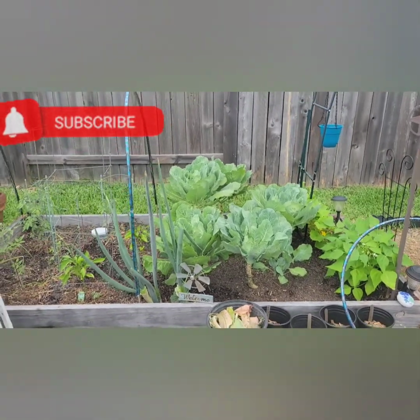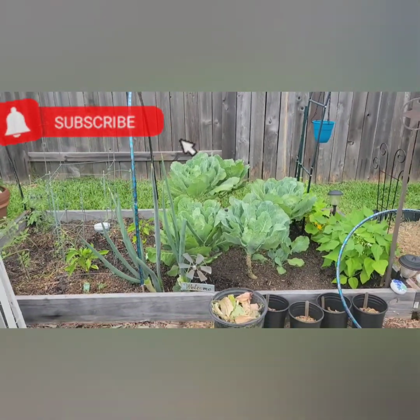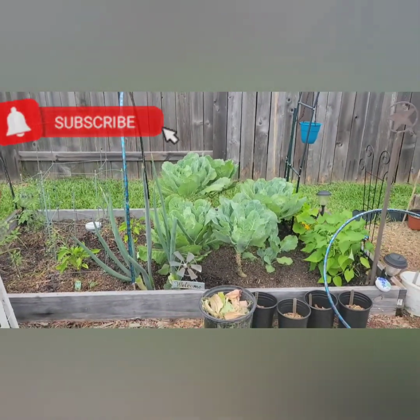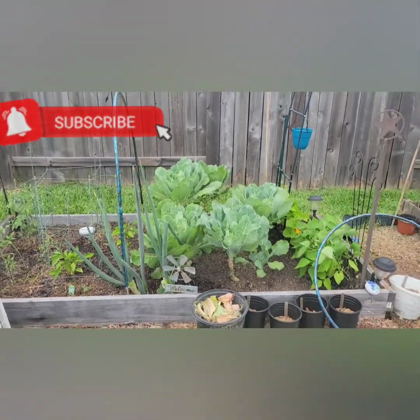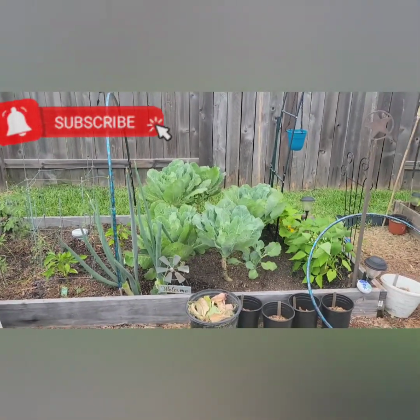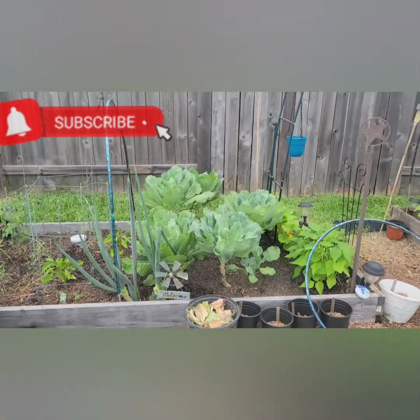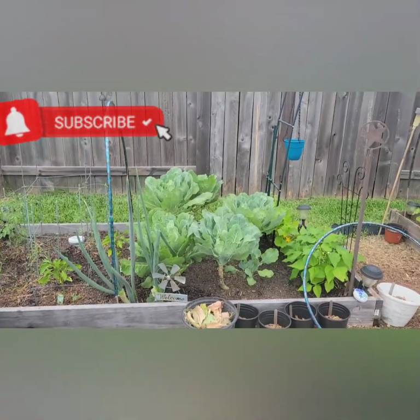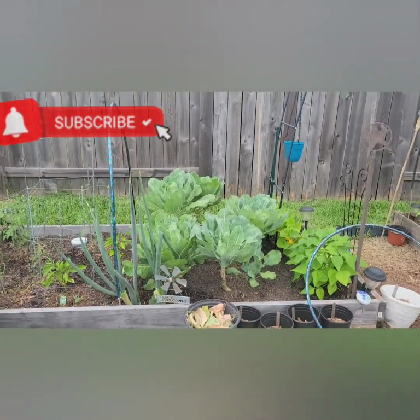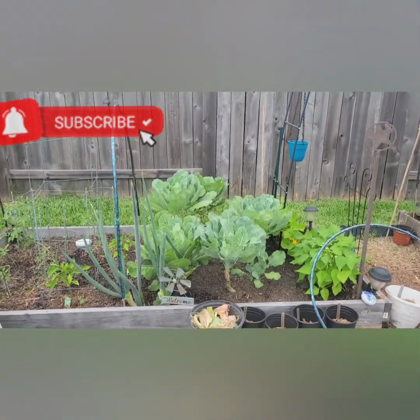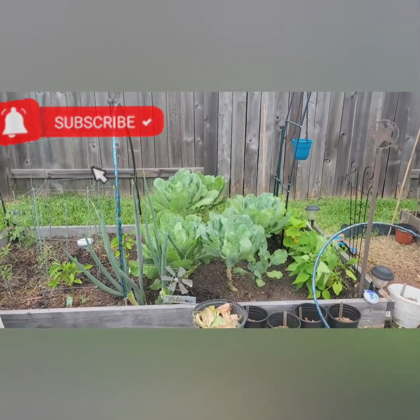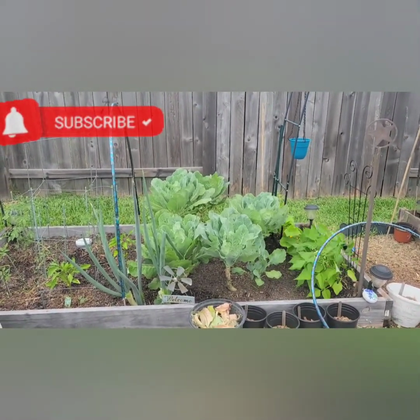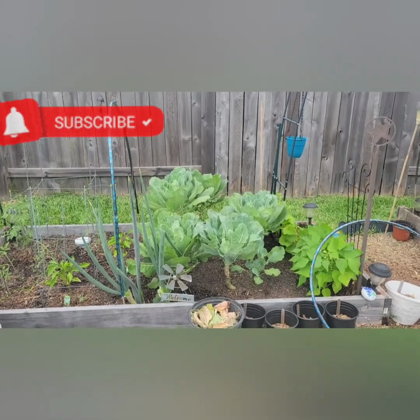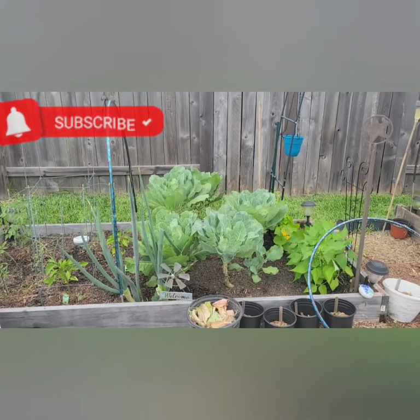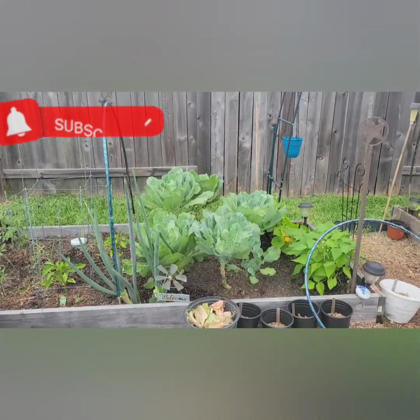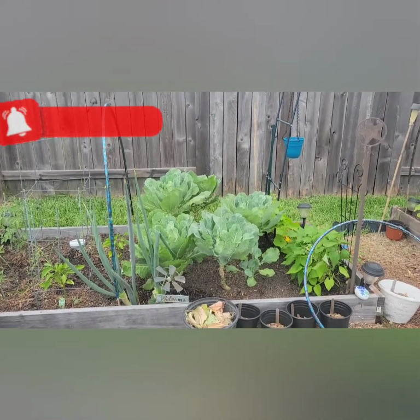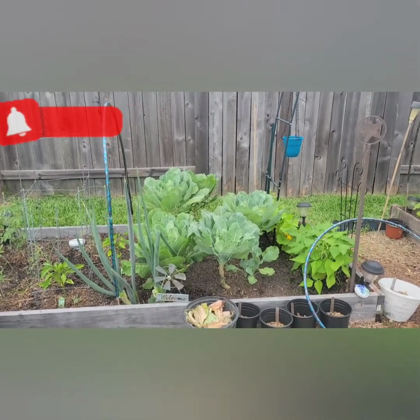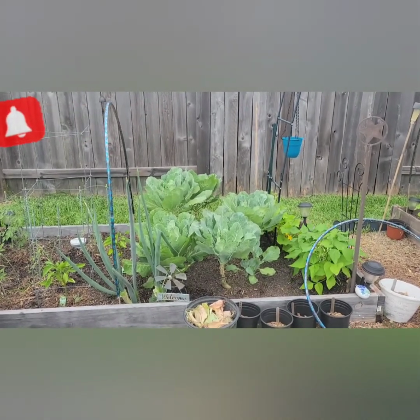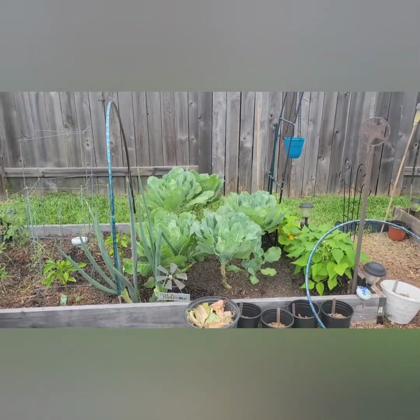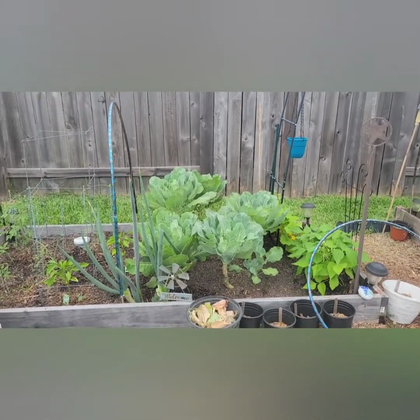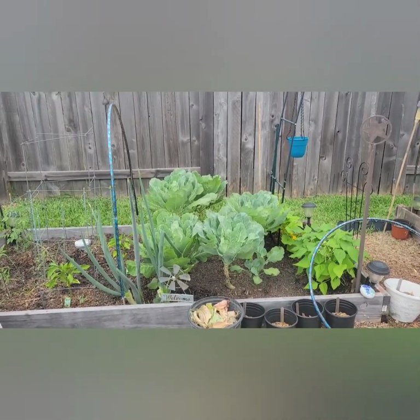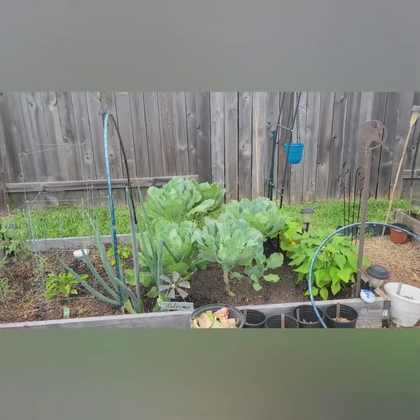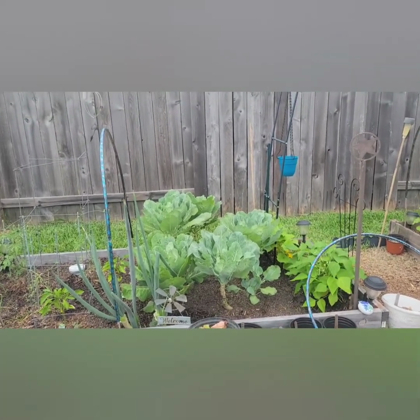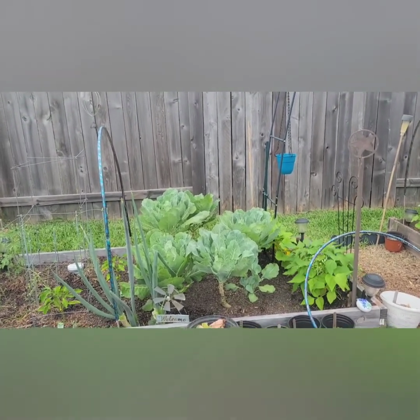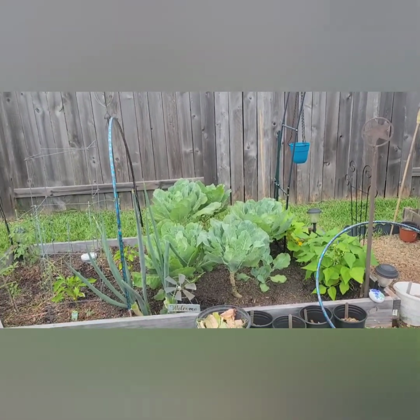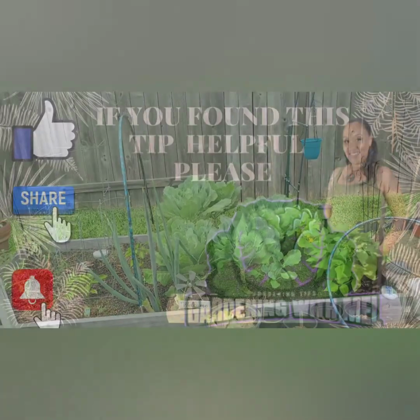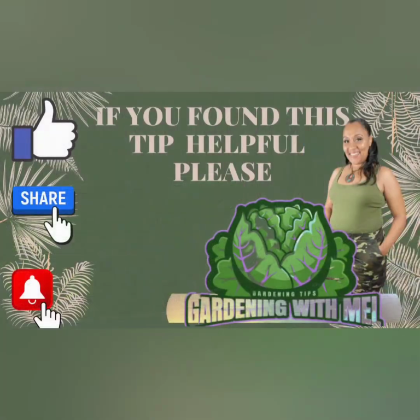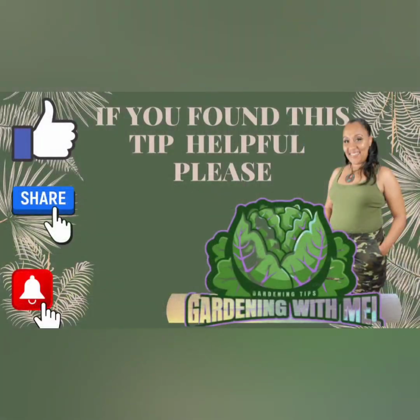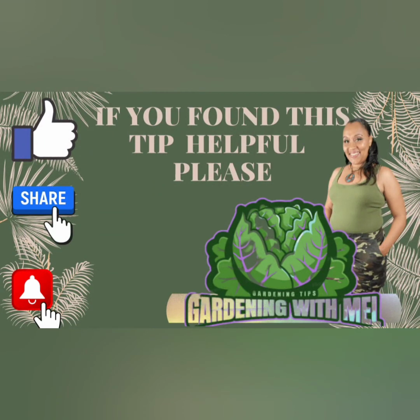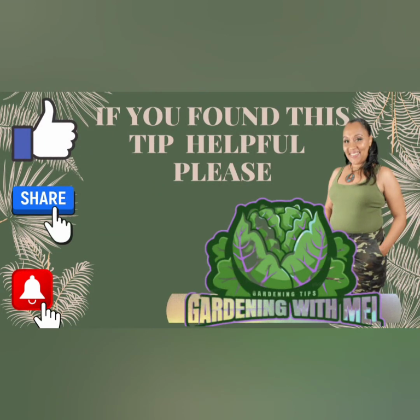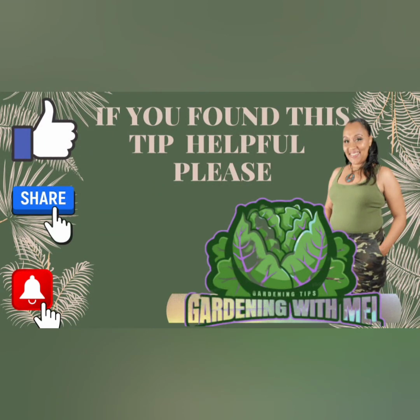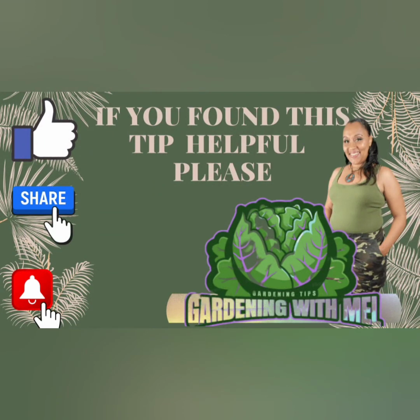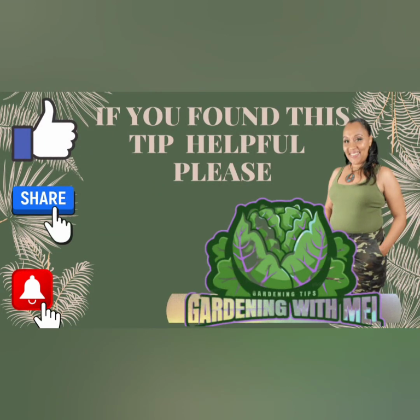If you found this video helpful, go ahead, like, share, and subscribe to the channel. Thank you for watching Gardening with Mel, your Soilista.